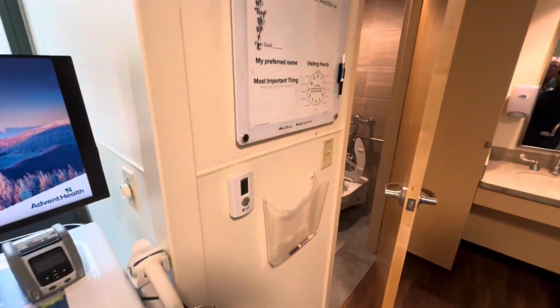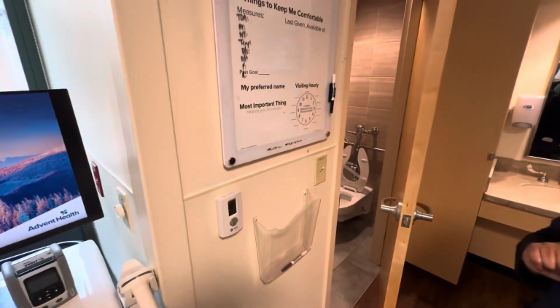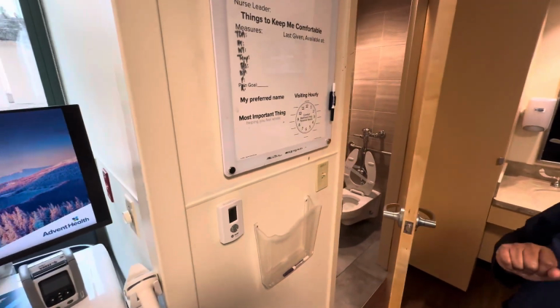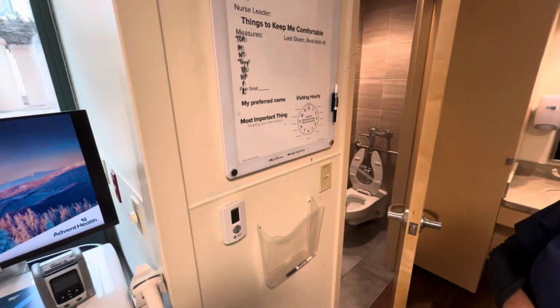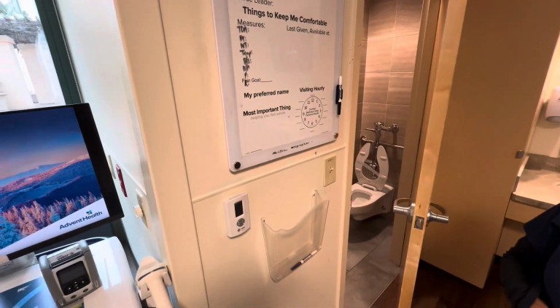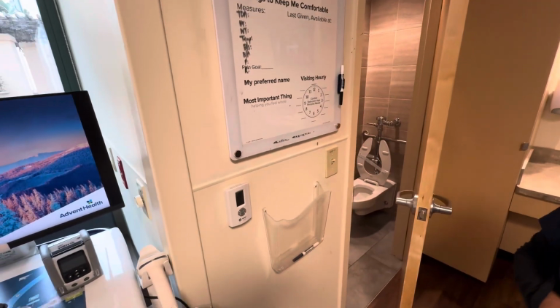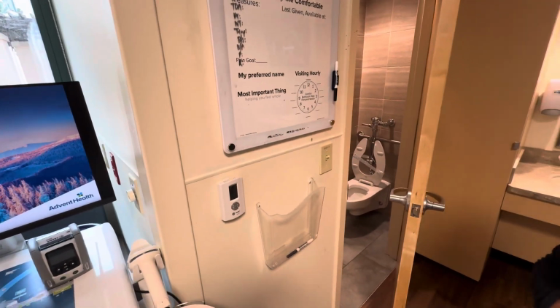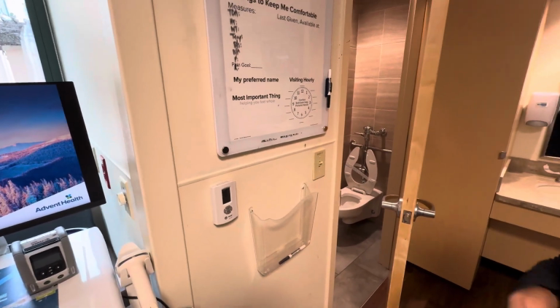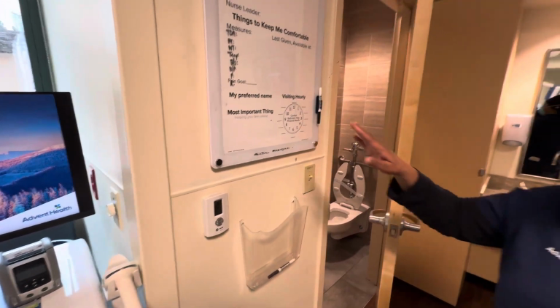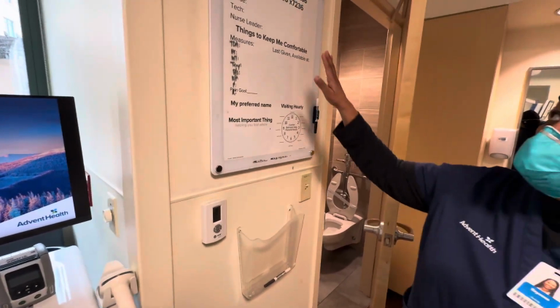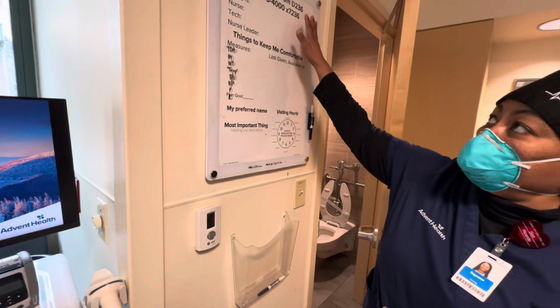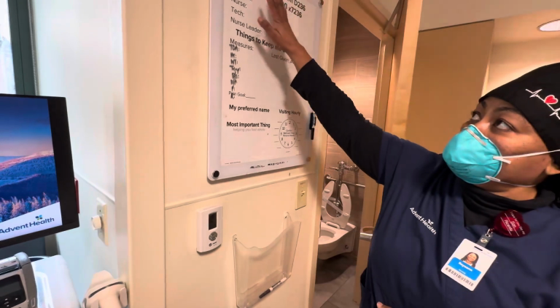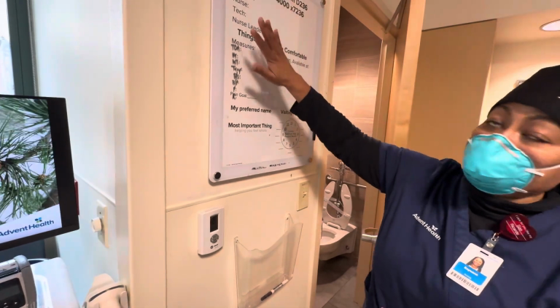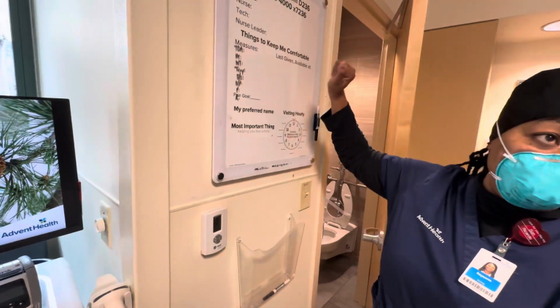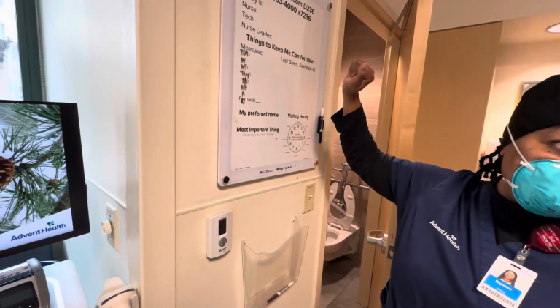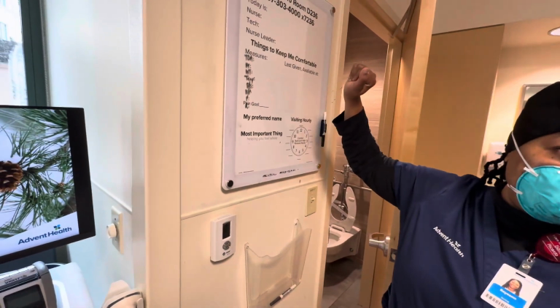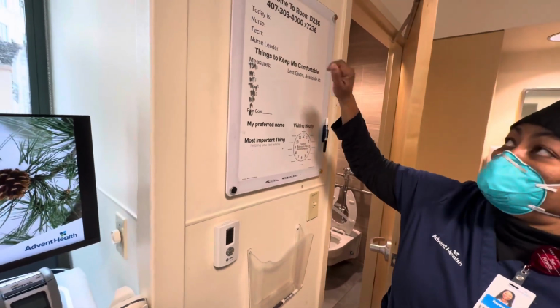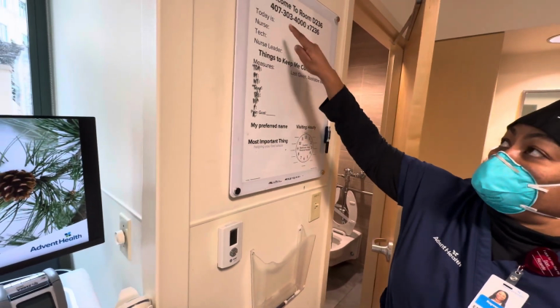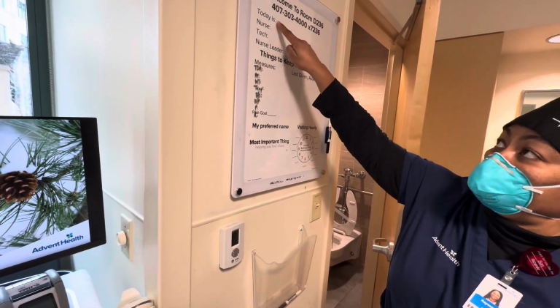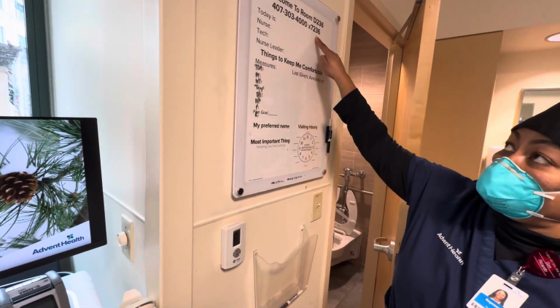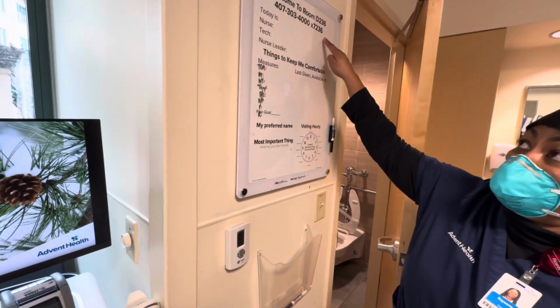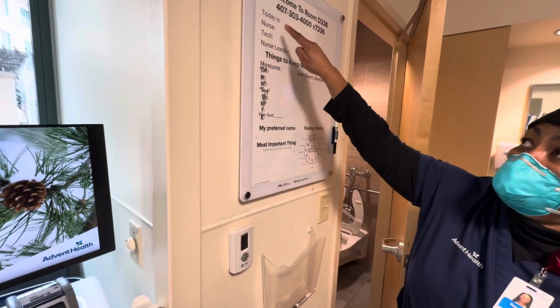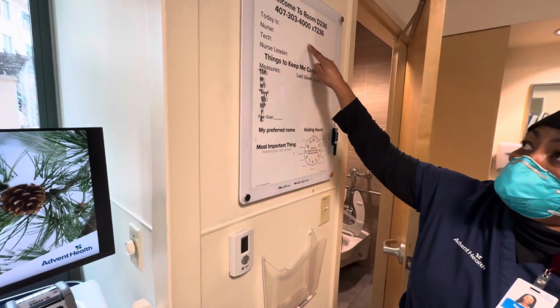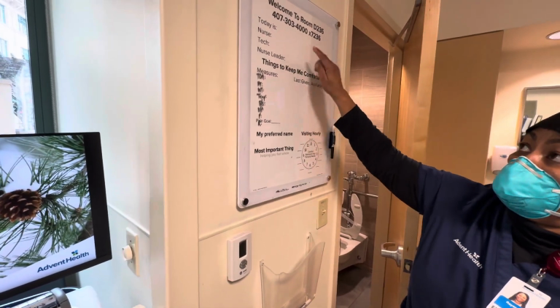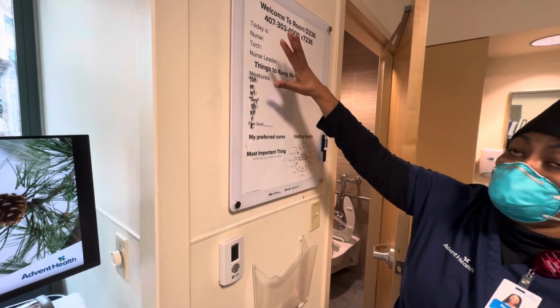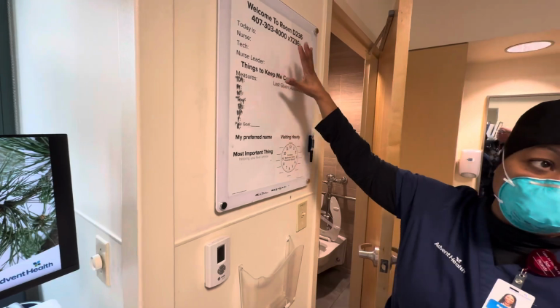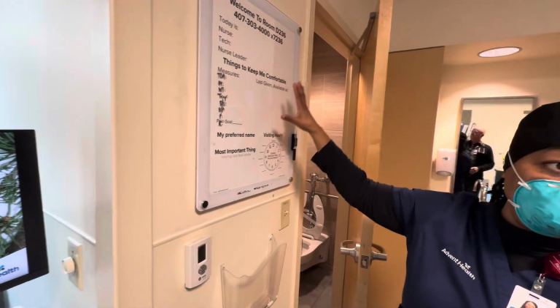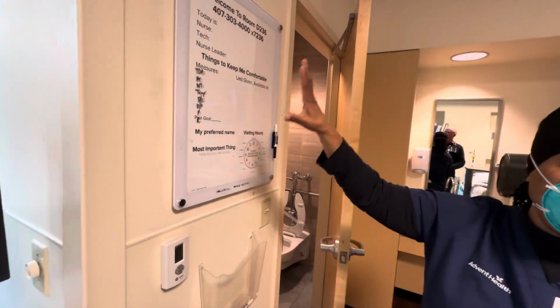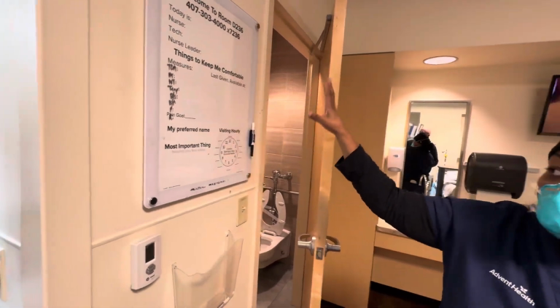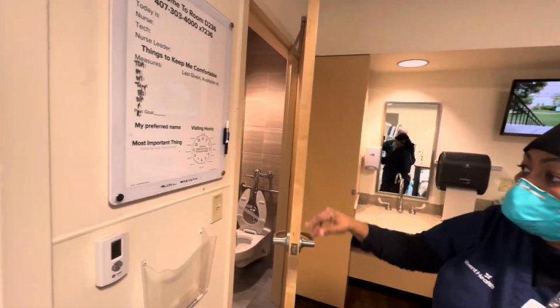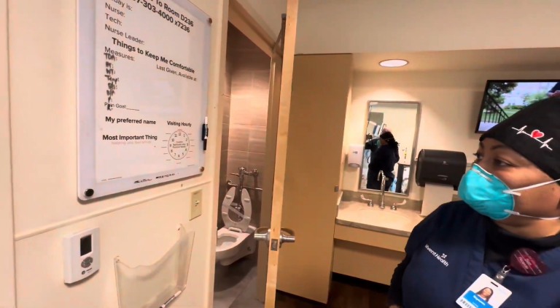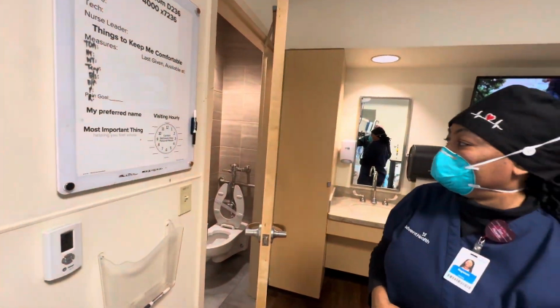There's a scoreboard of sorts up here. This is how we introduce ourselves to the patient — we let them know what day it is, who's the nurse, so they know who their care team is.